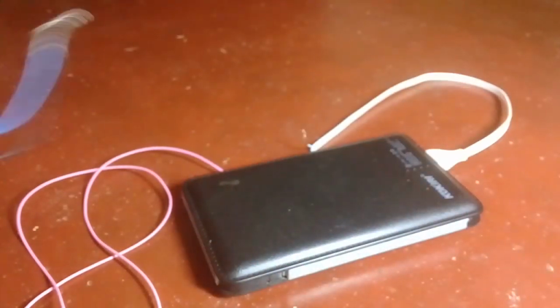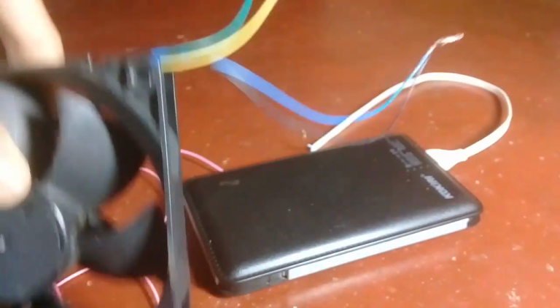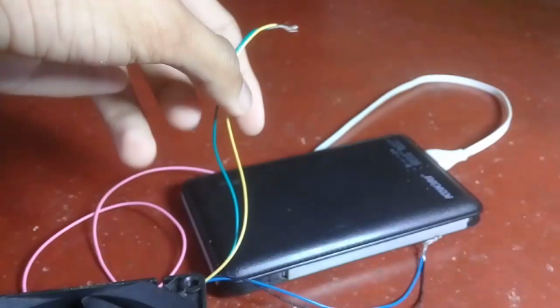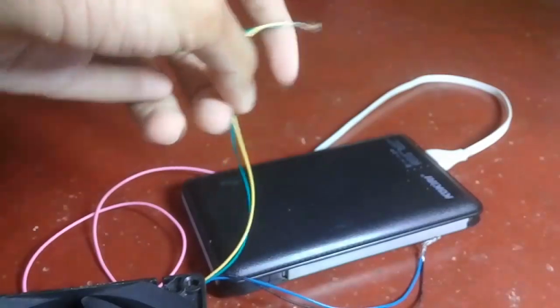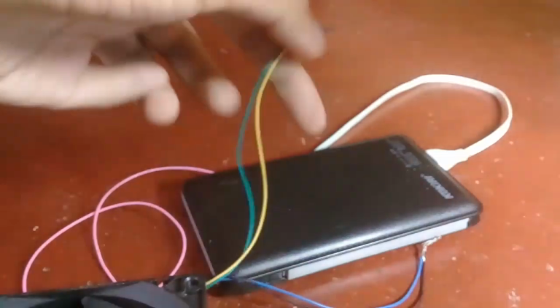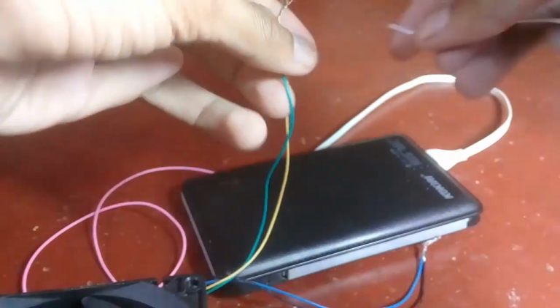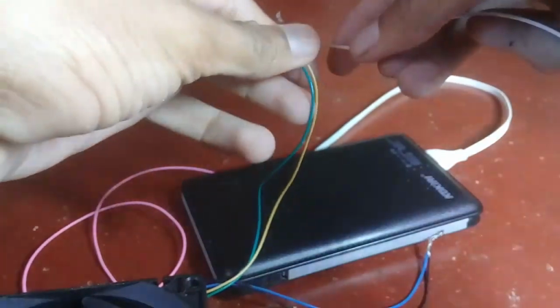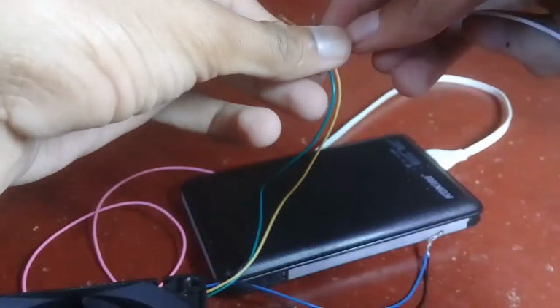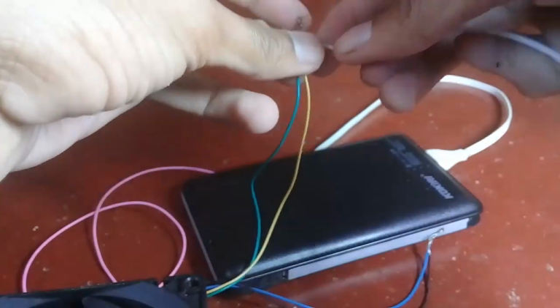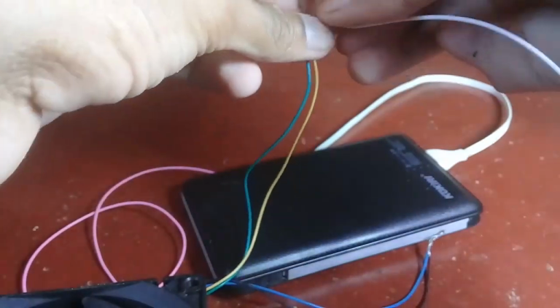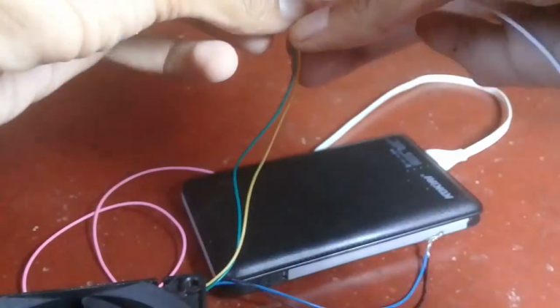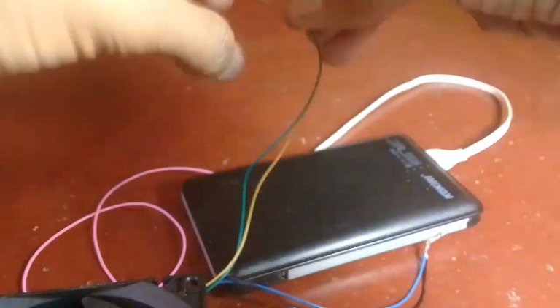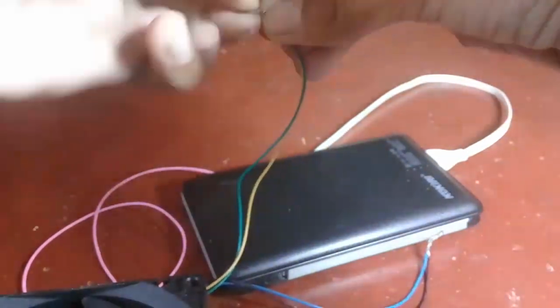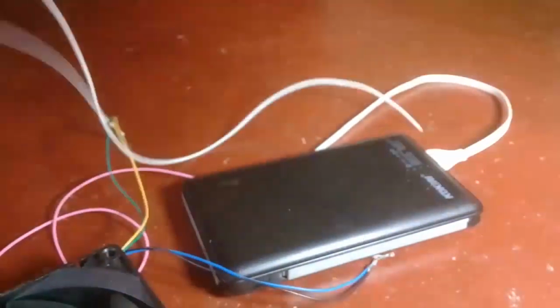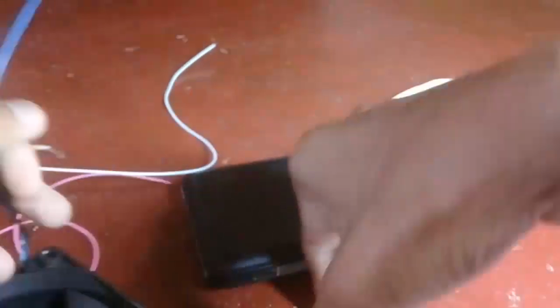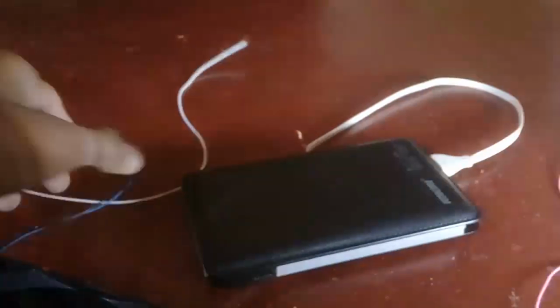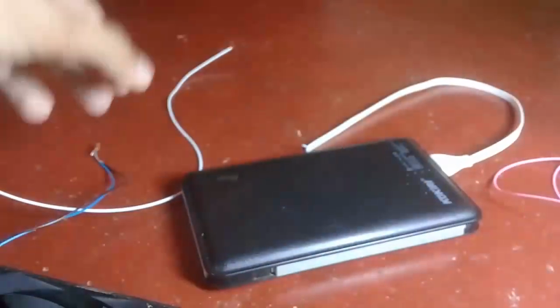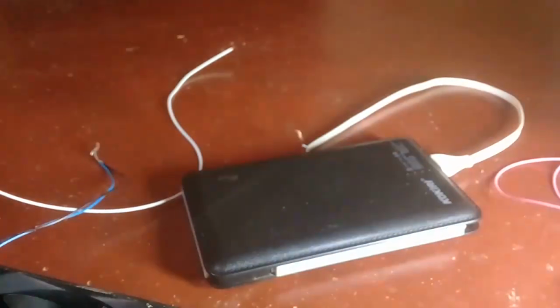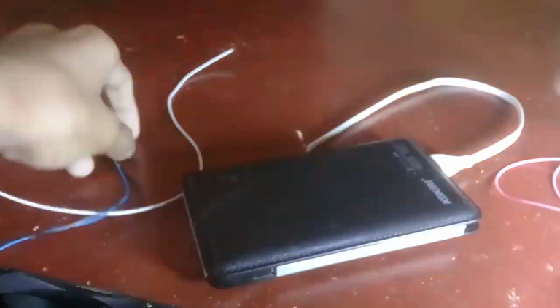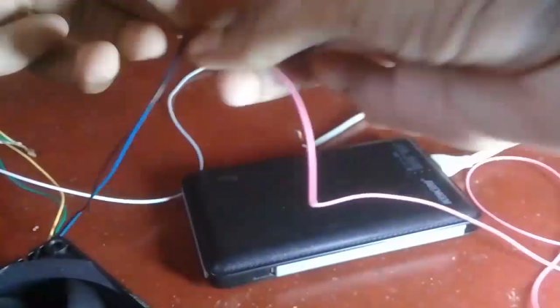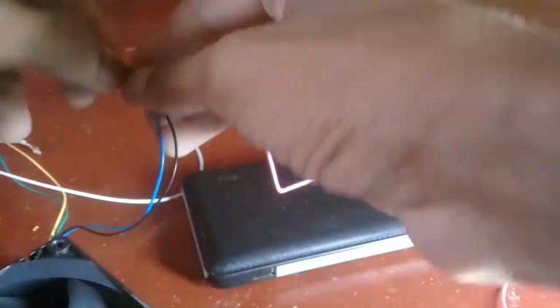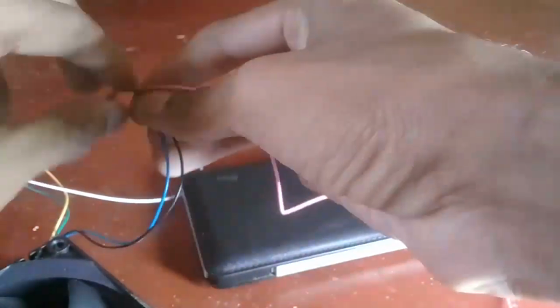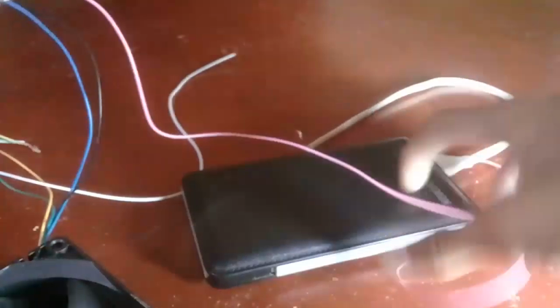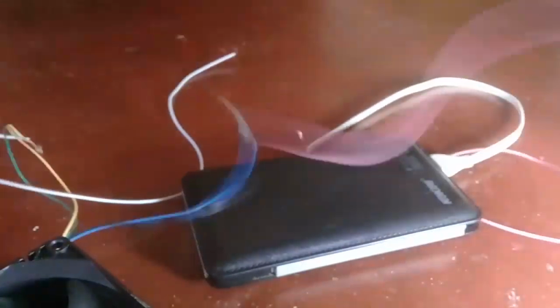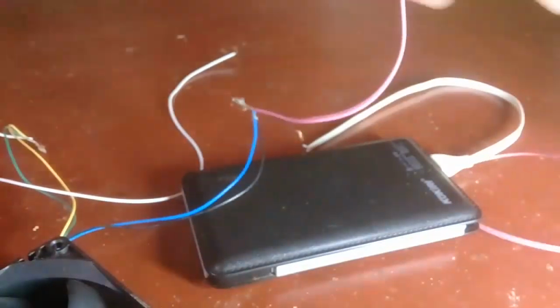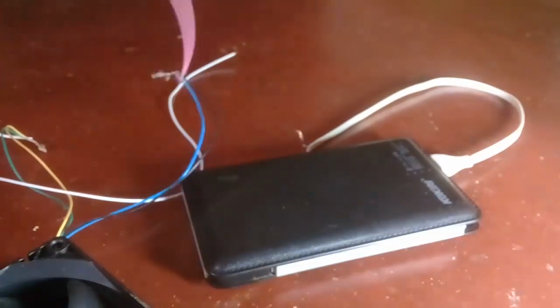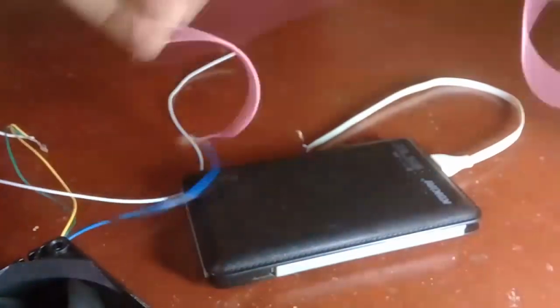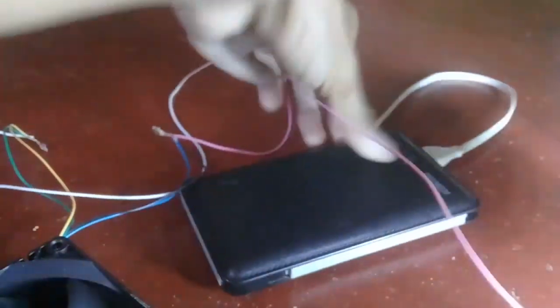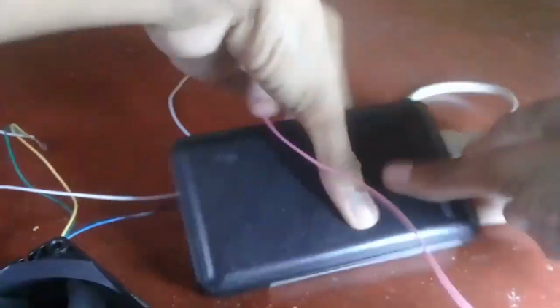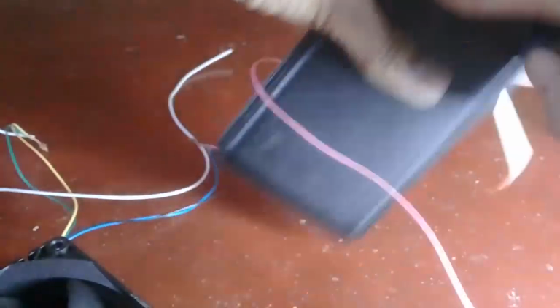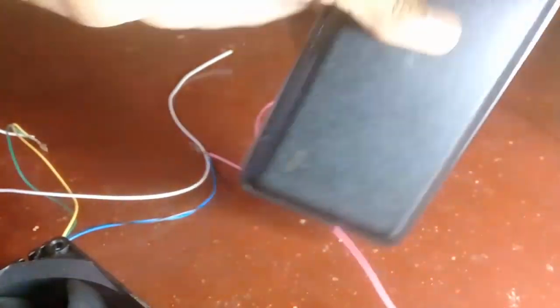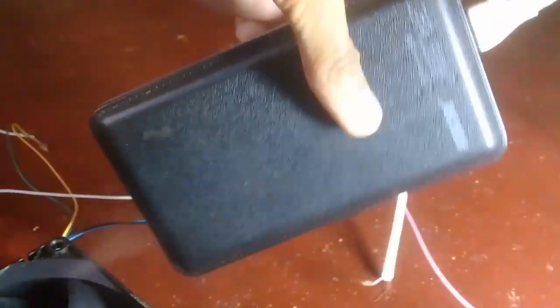I will connect the cooling fan with the USB cable.